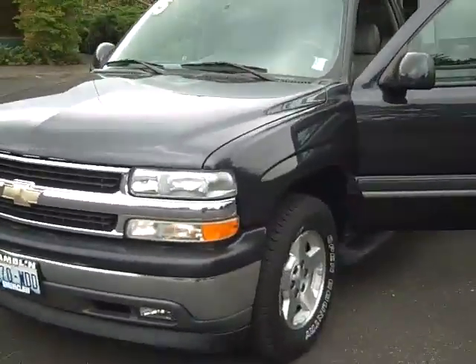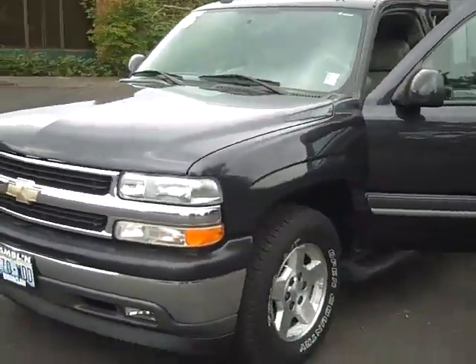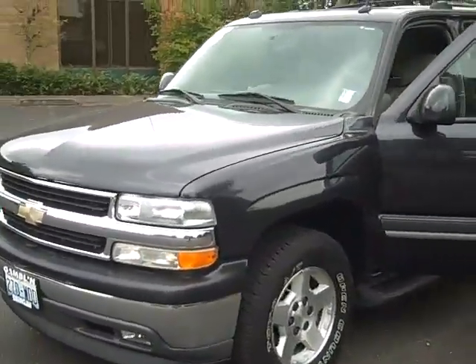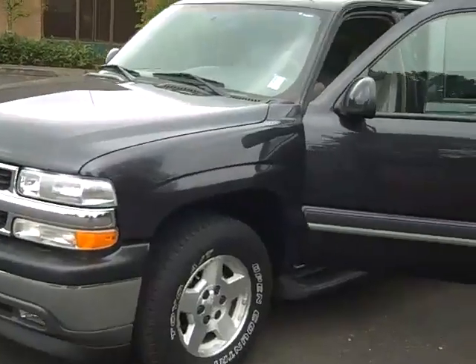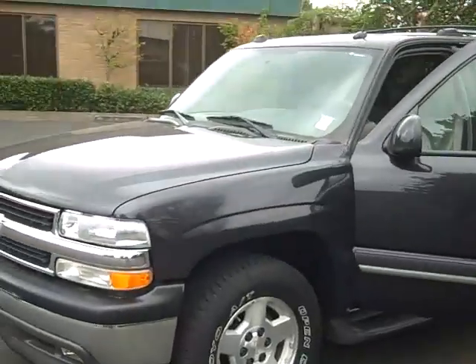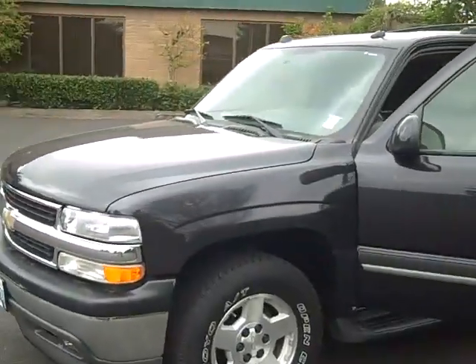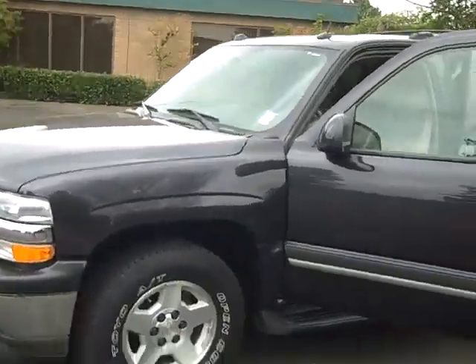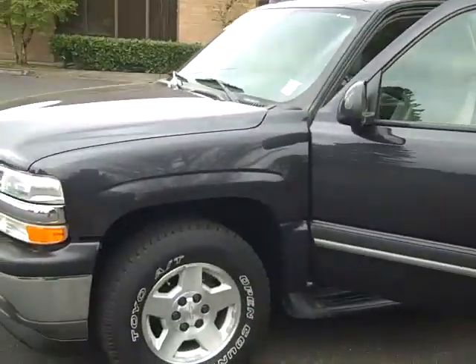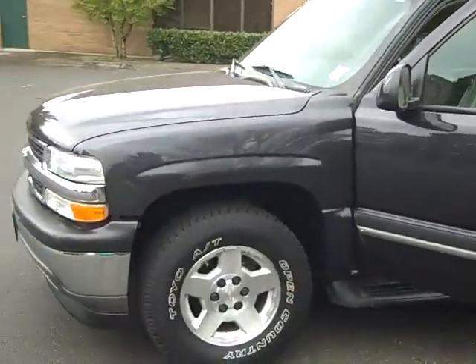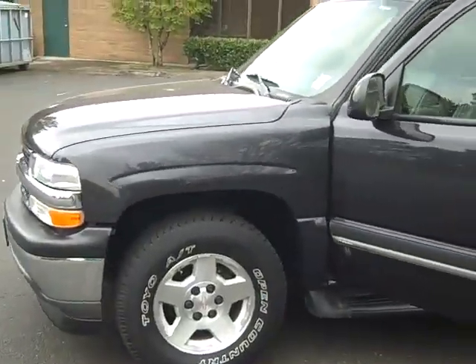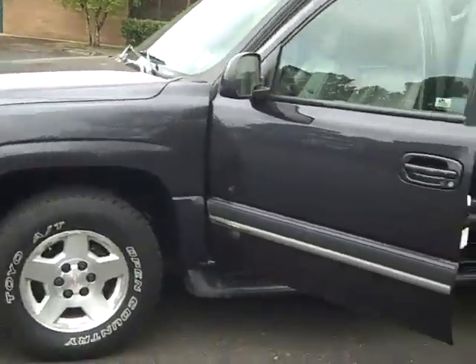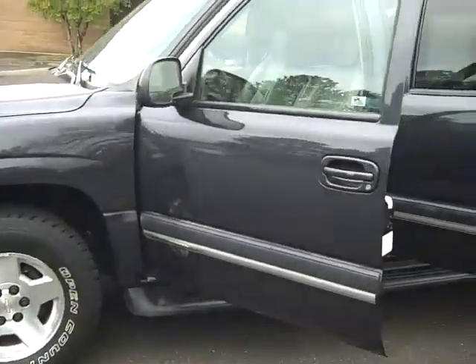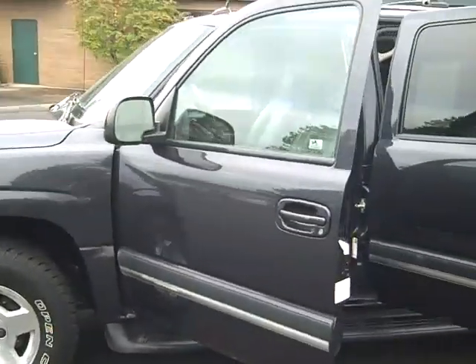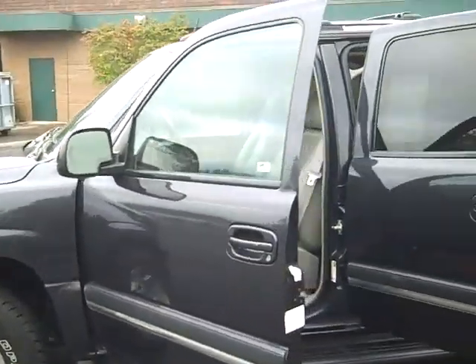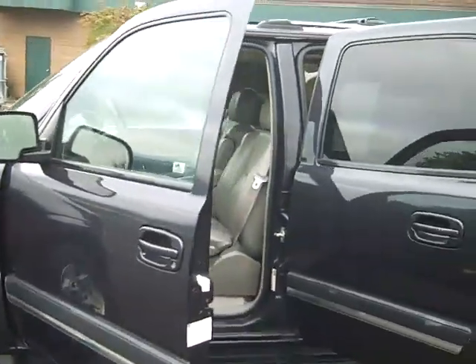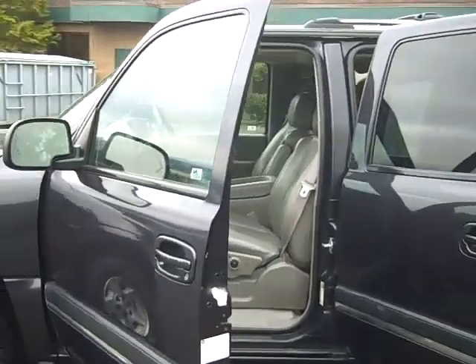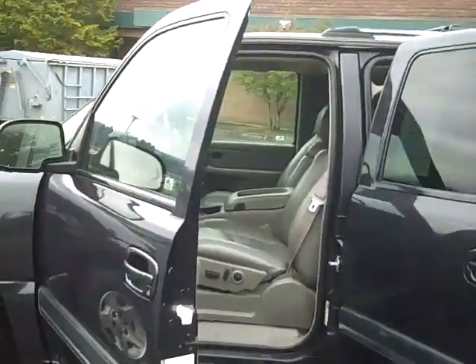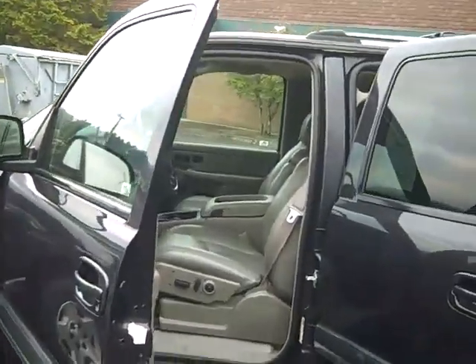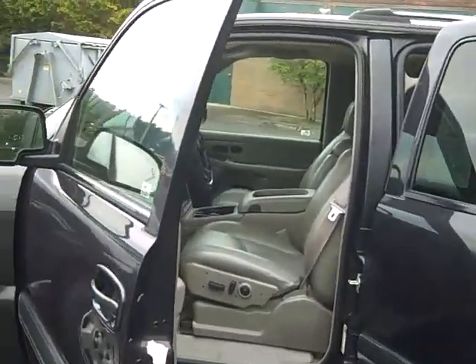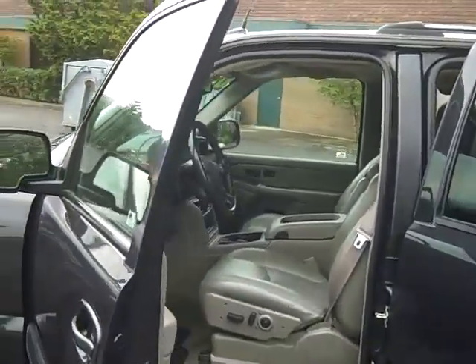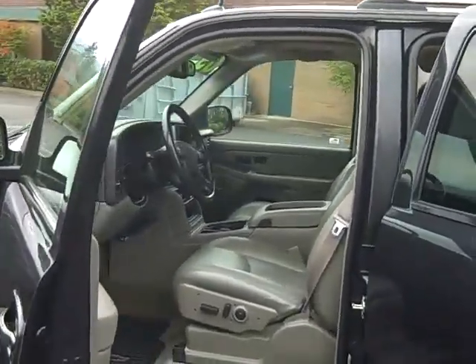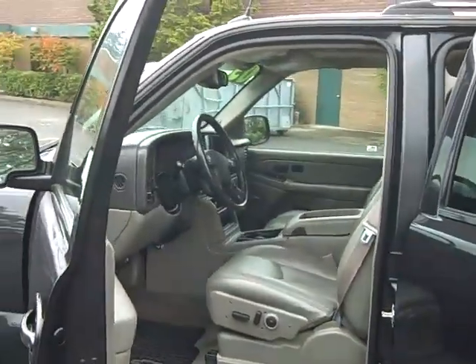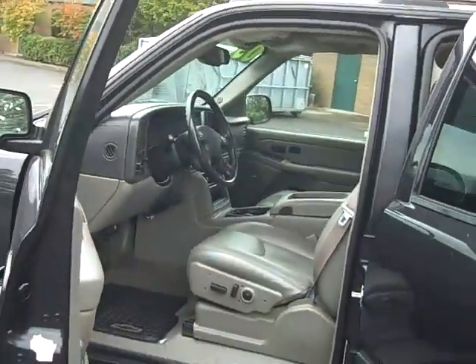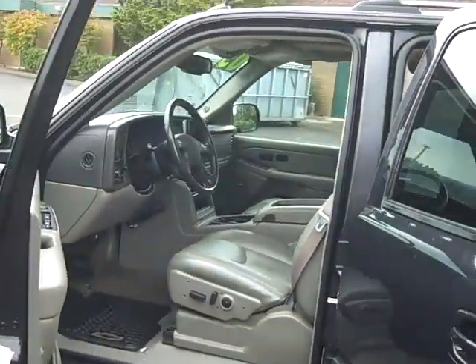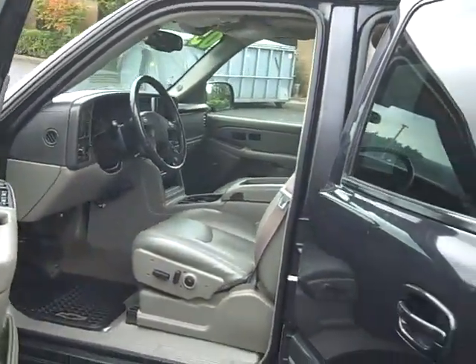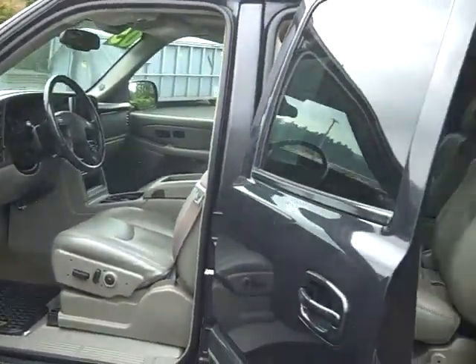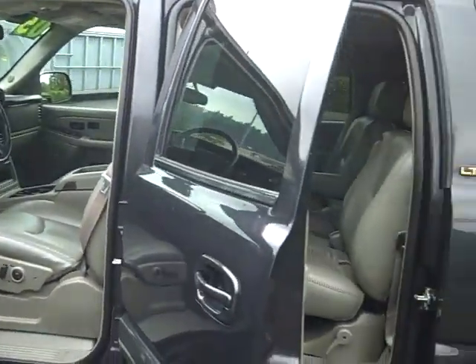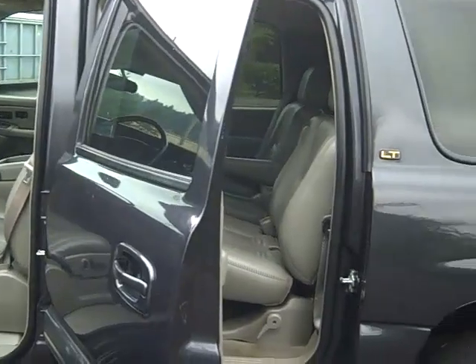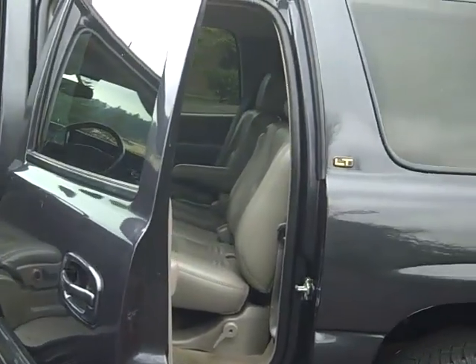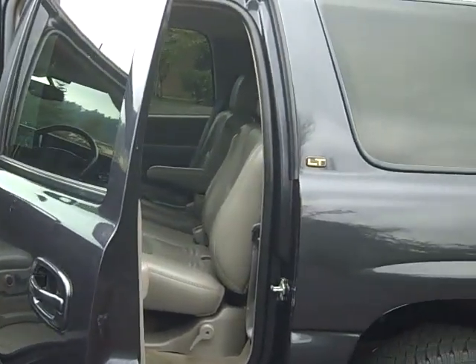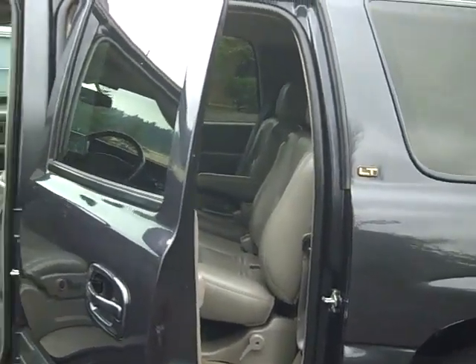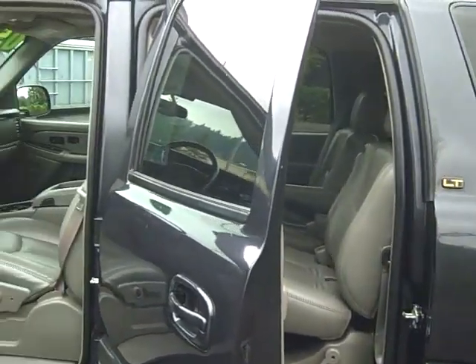As you can see, it's gunmetal gray. It's got leather upholstery, styled wheels, and running boards. It has captain's seats in the second row with a bench in the third row.